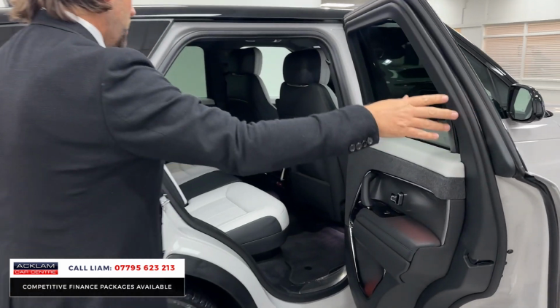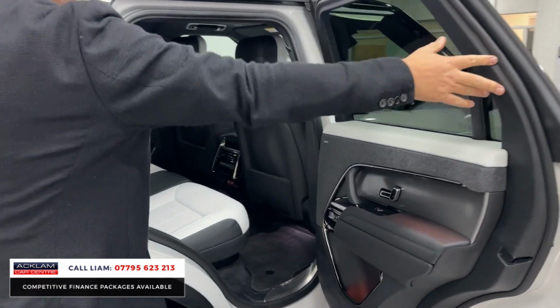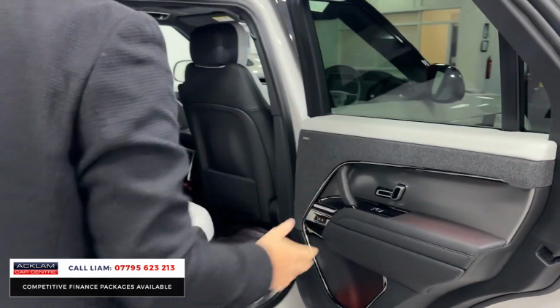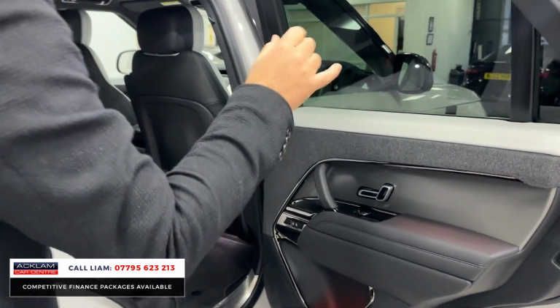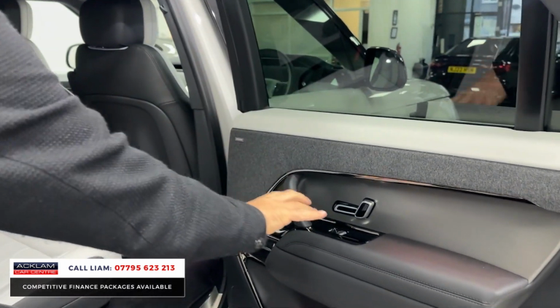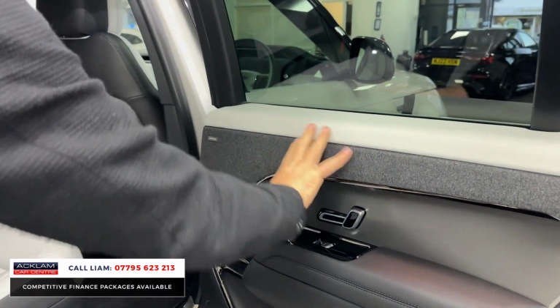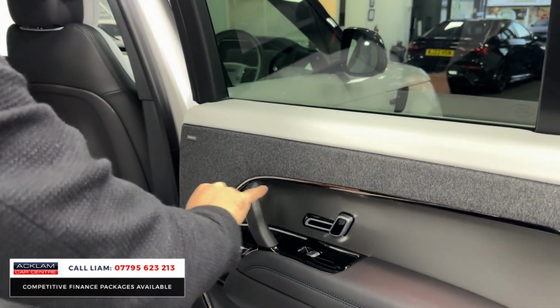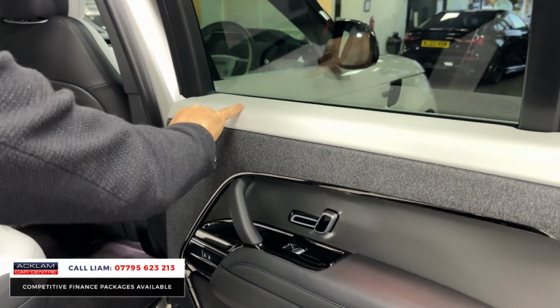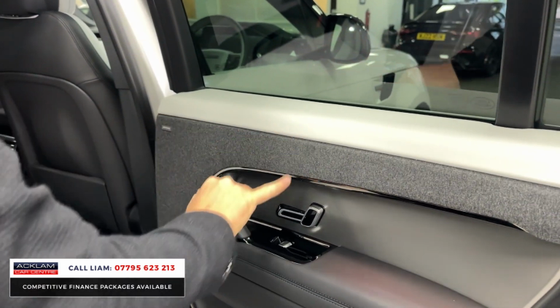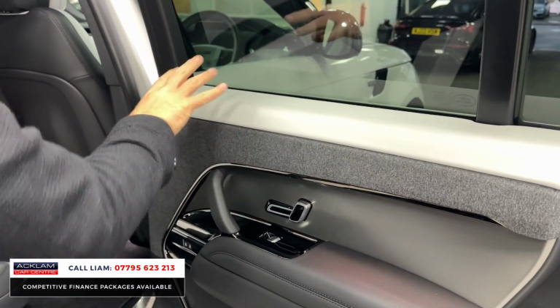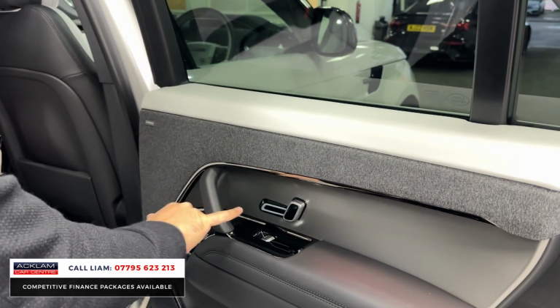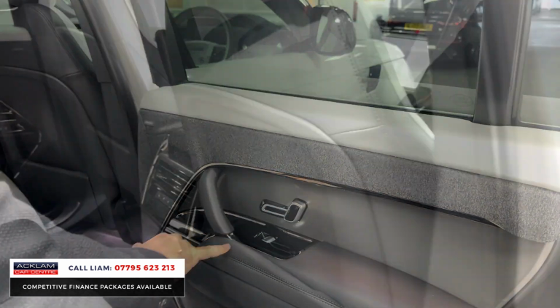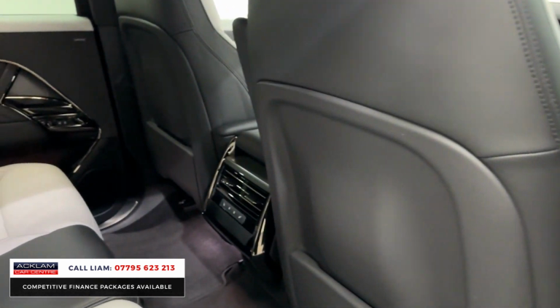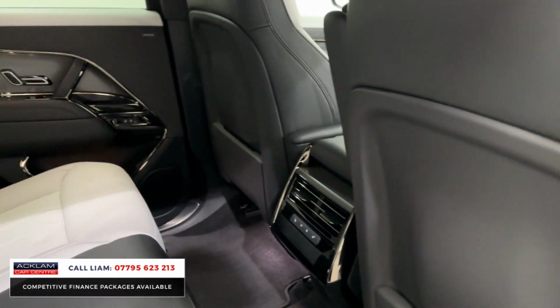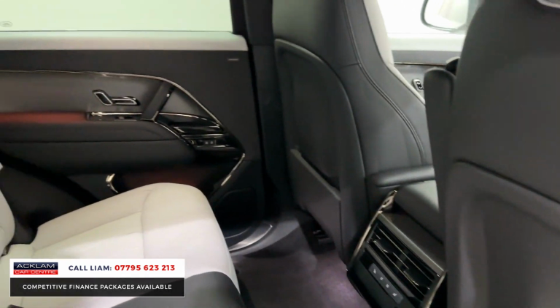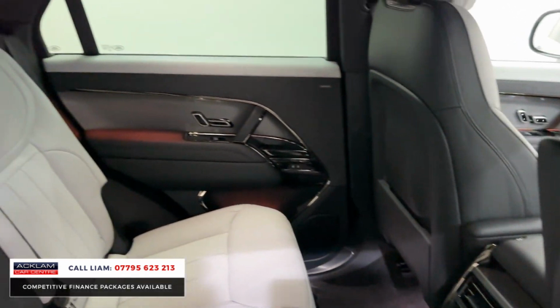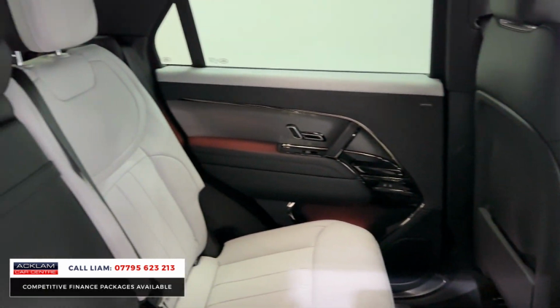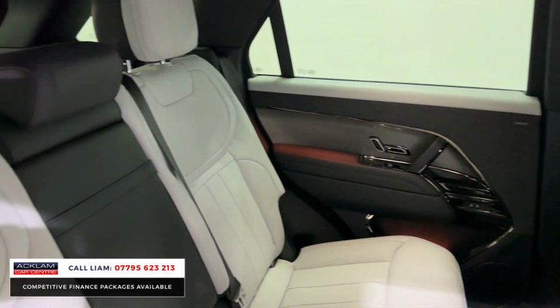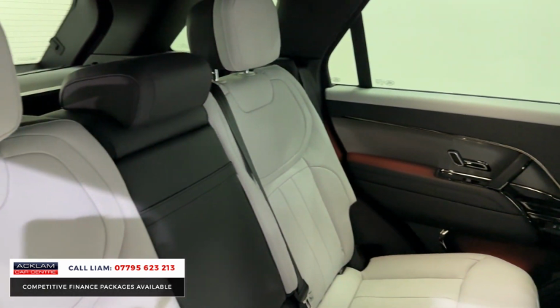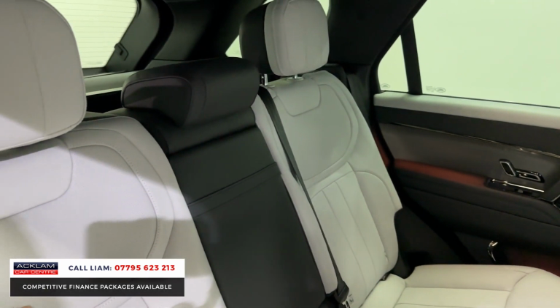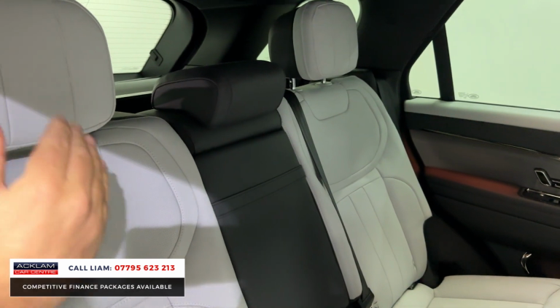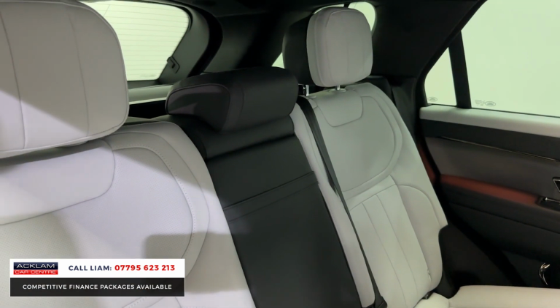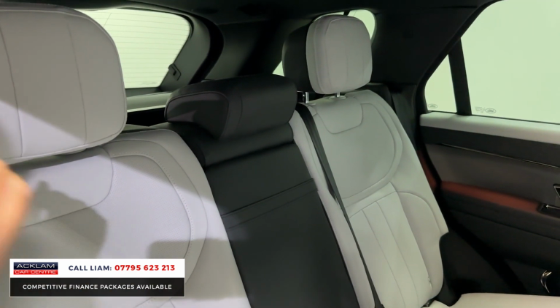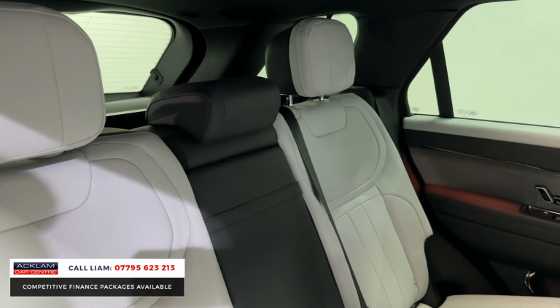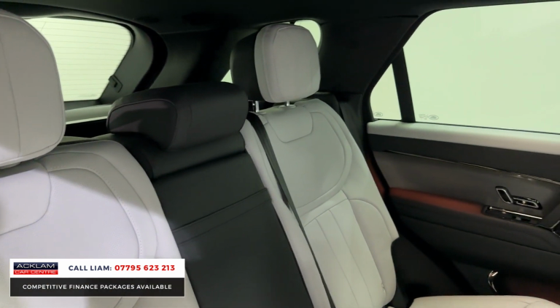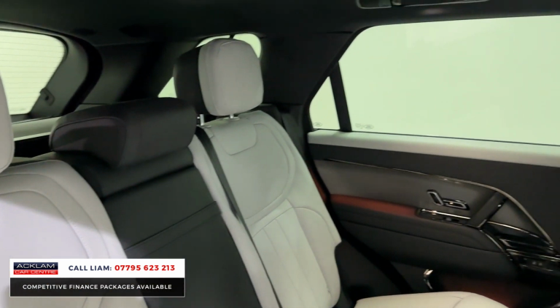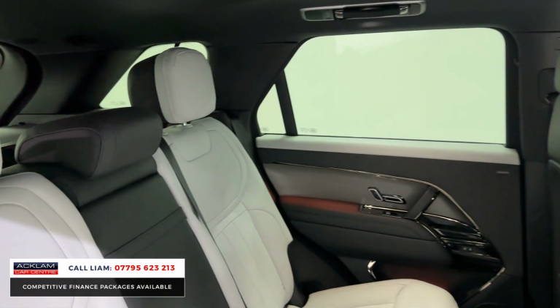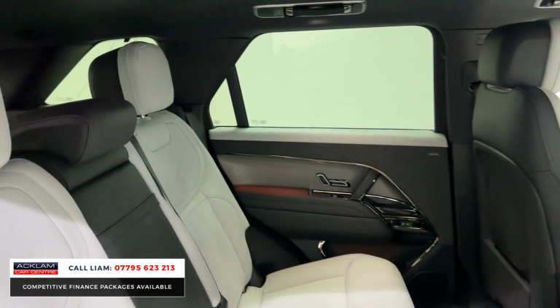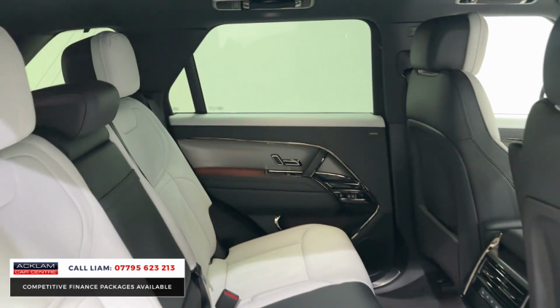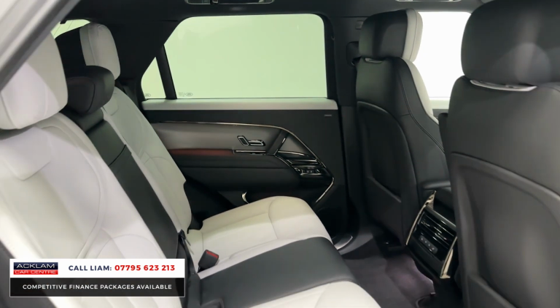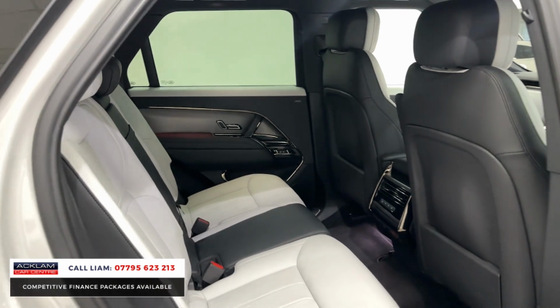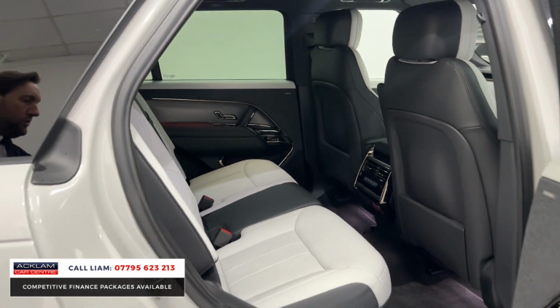Let me show you the interior, because people are asking for this interior. It's called Cloud and Ebony. Starting with the door cards — that's your Cloud — and you've got a Meridian speaker. Rear heated seats, and on the seat itself you've got the Cloud, then the Ebony, then Cloud again.